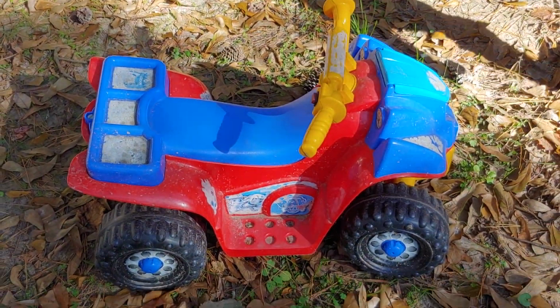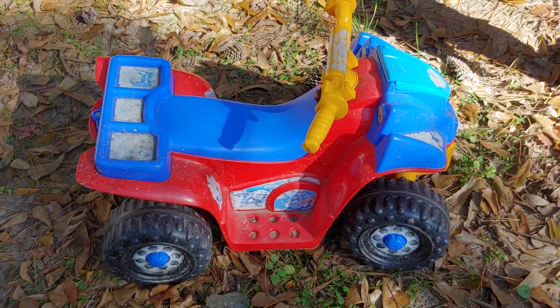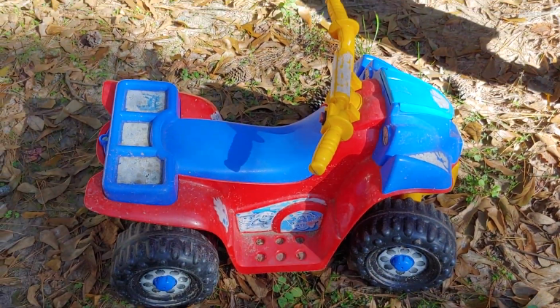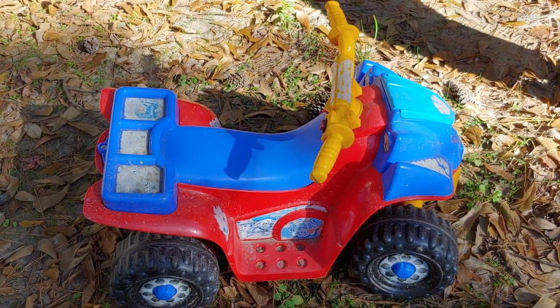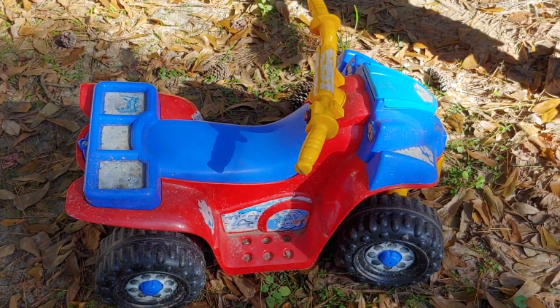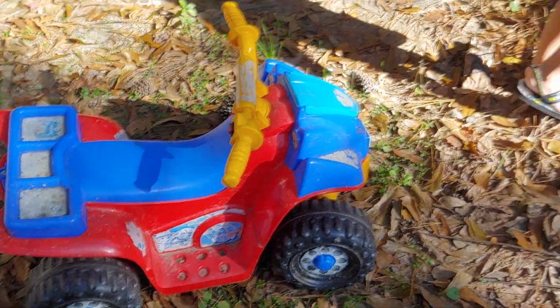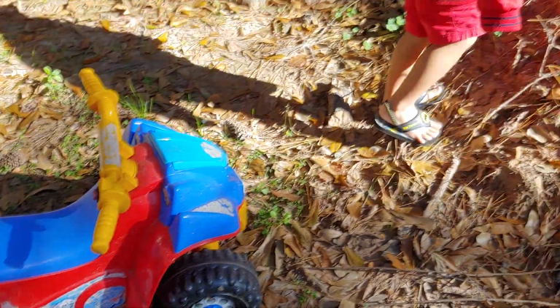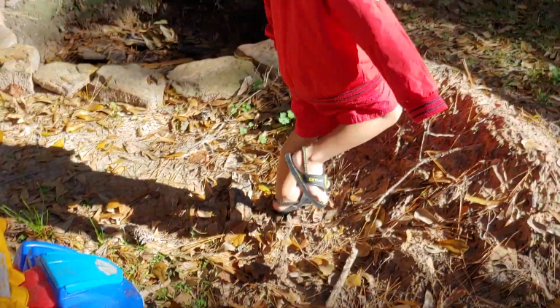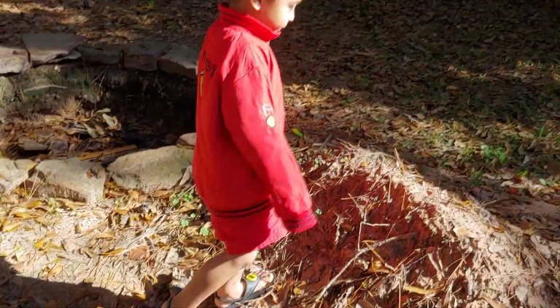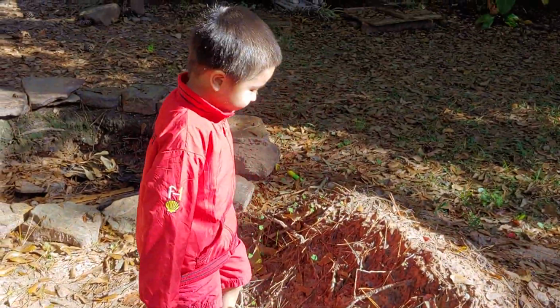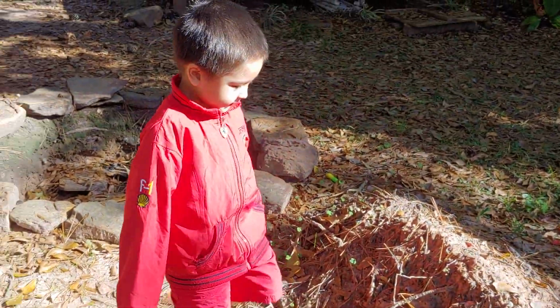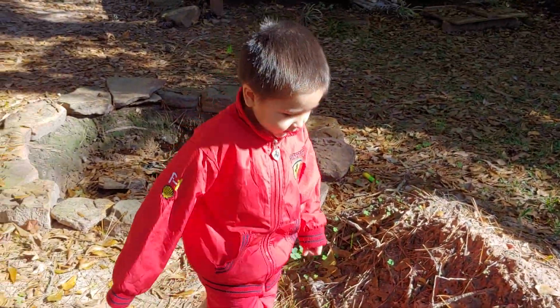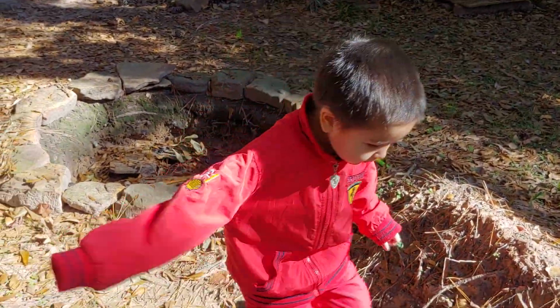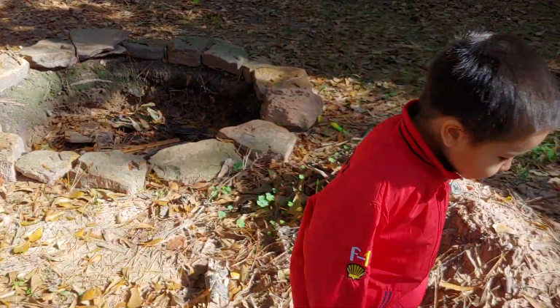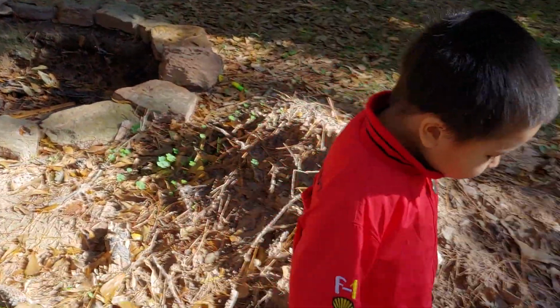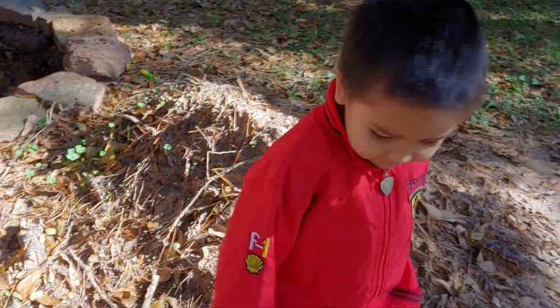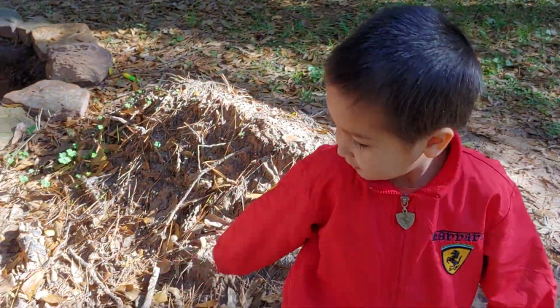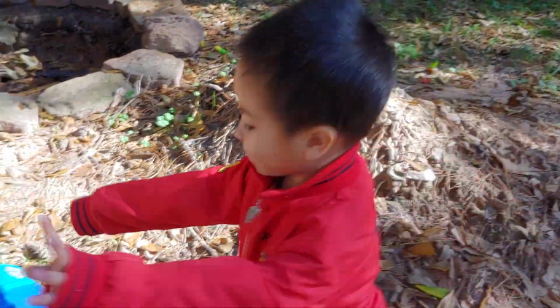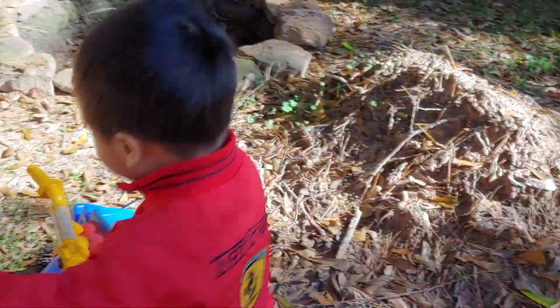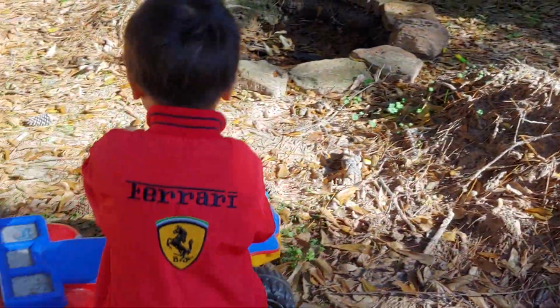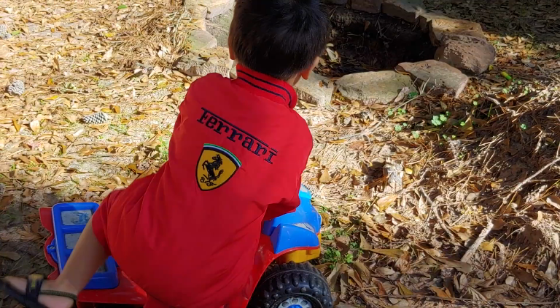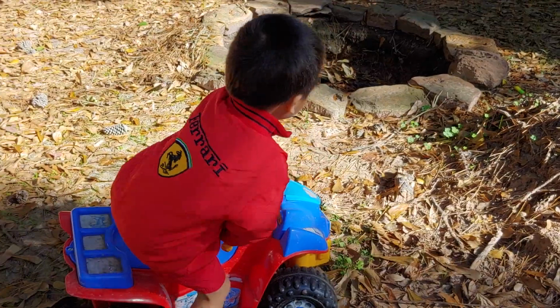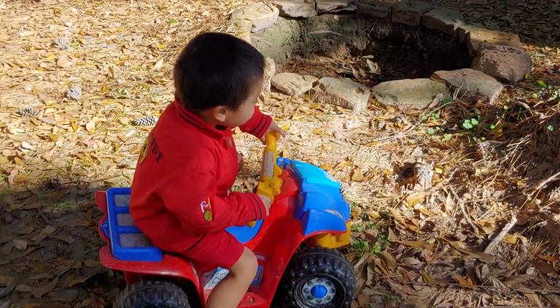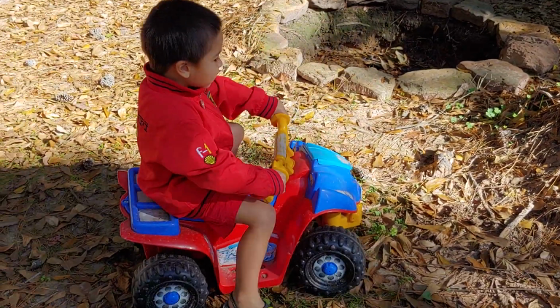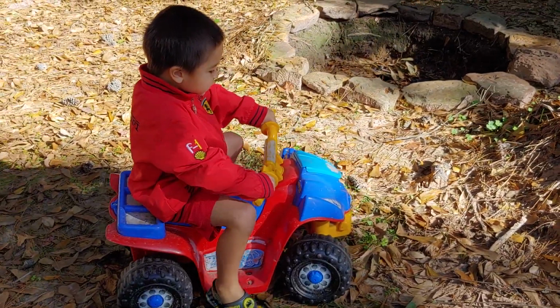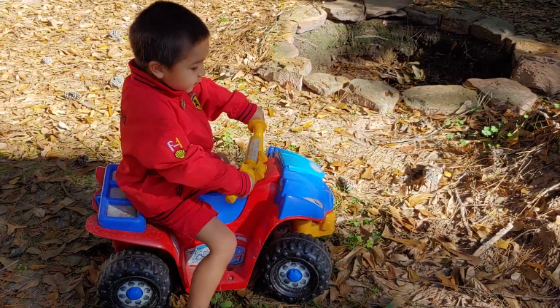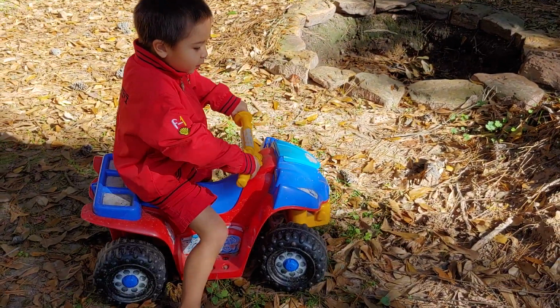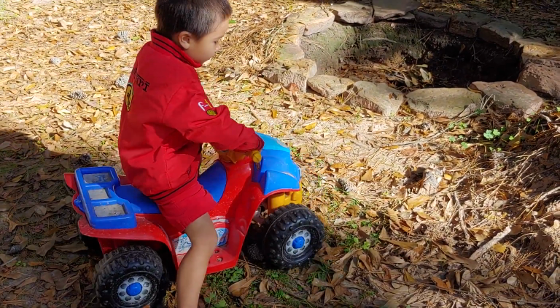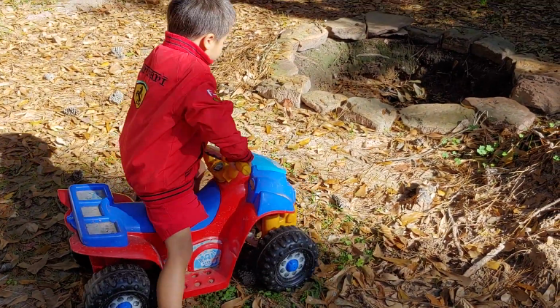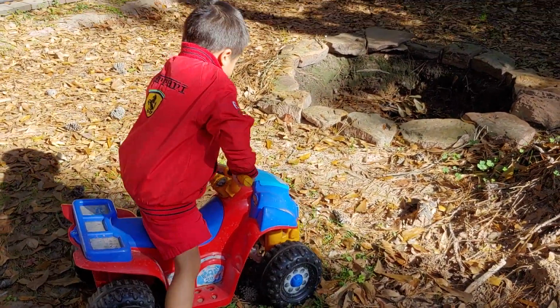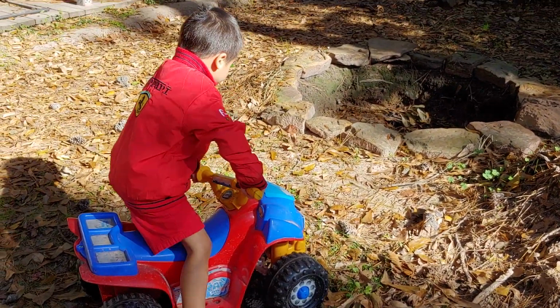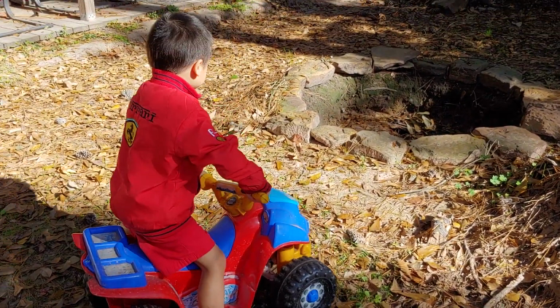I highly recommend this toy. Right, Ari? Yep! Say bye to everybody! Bye!